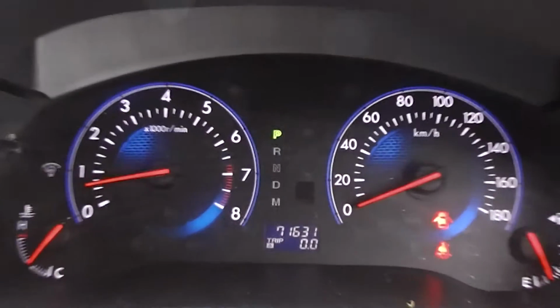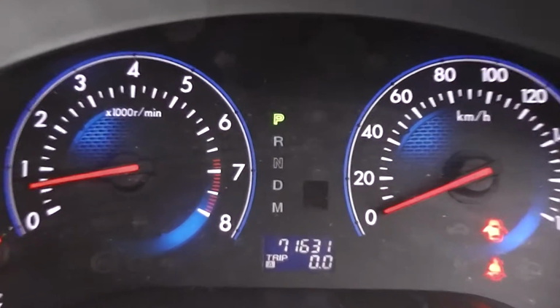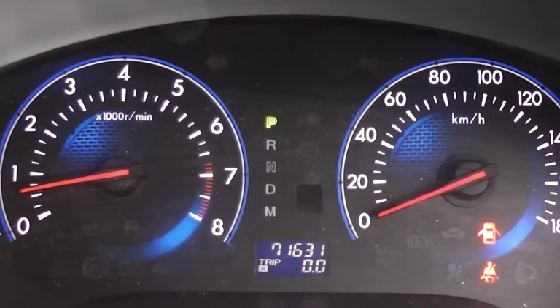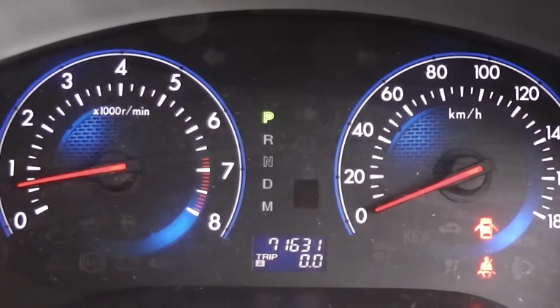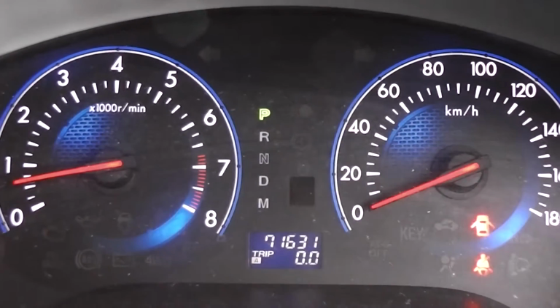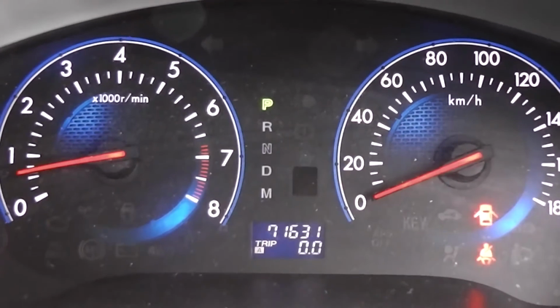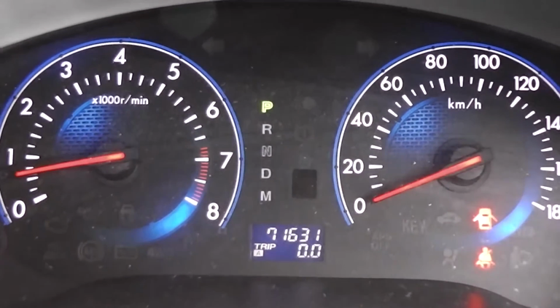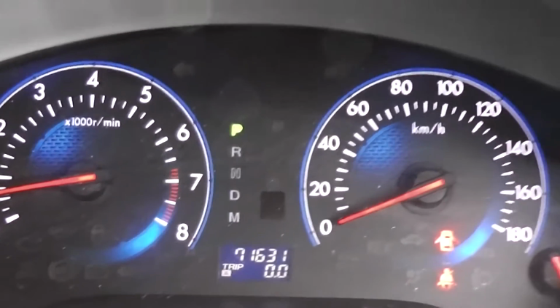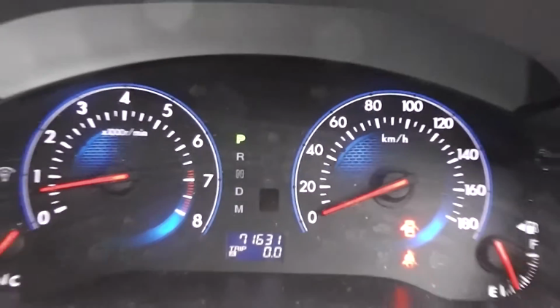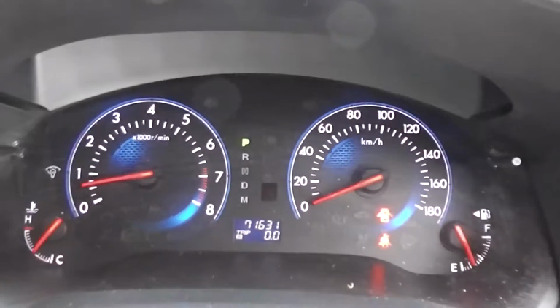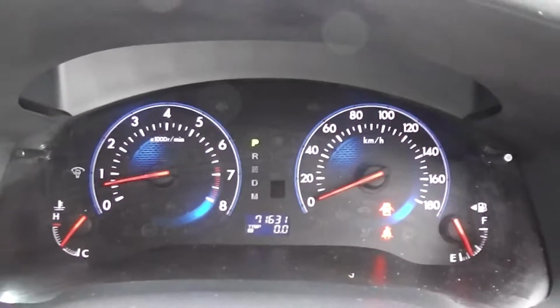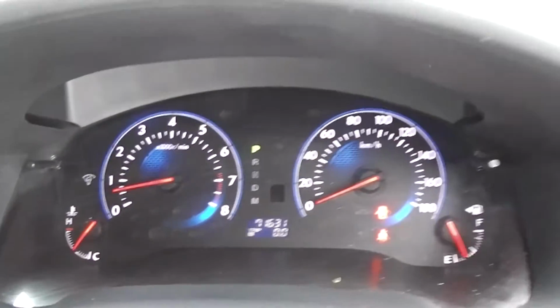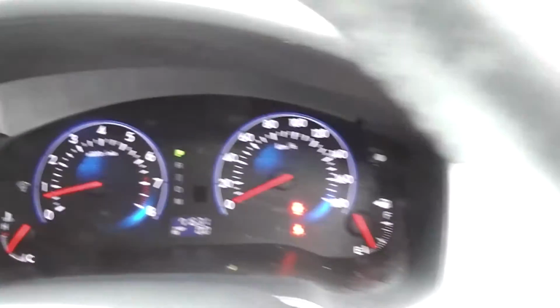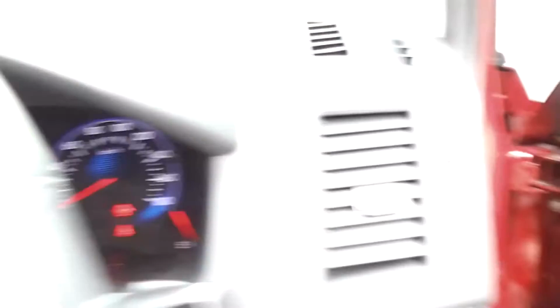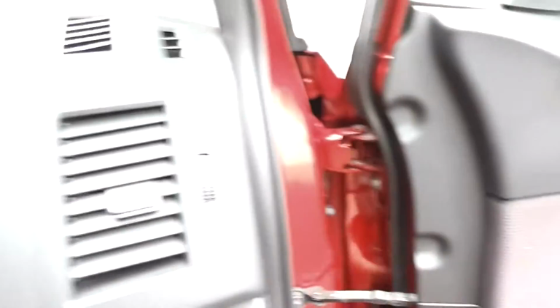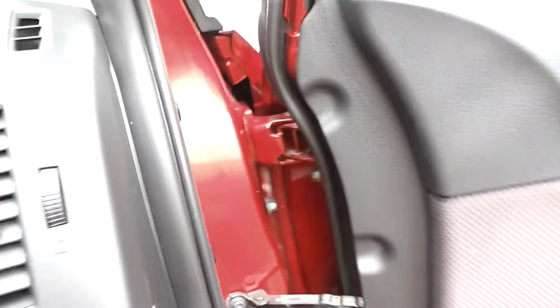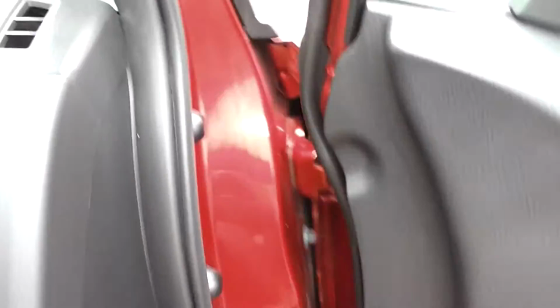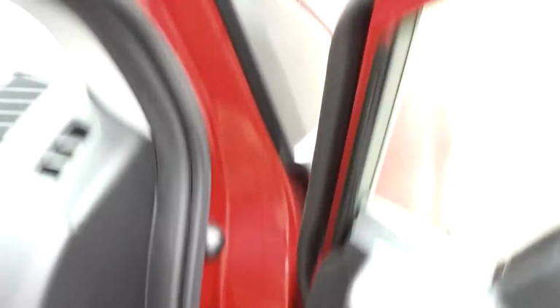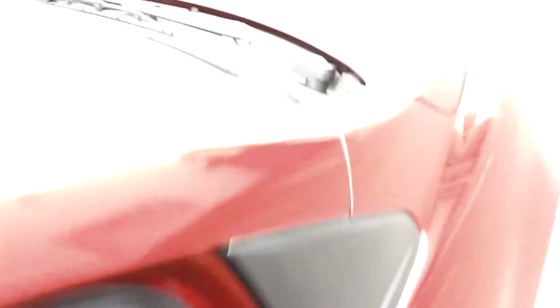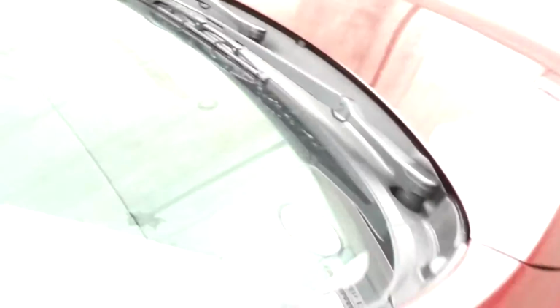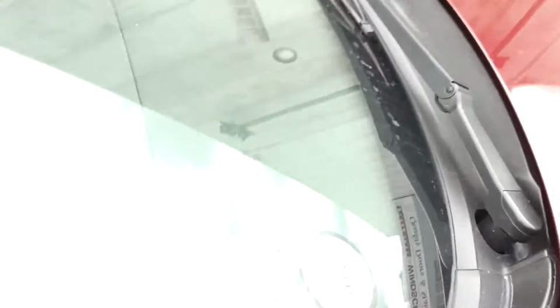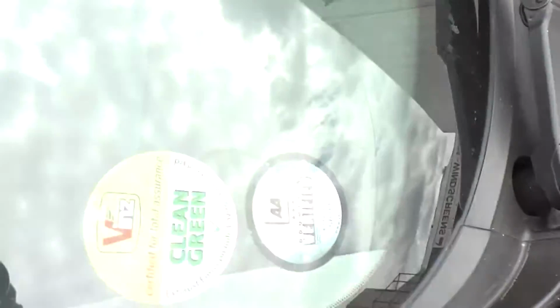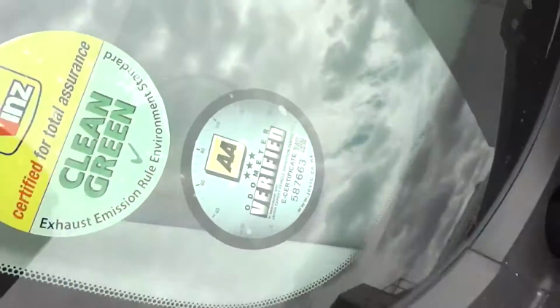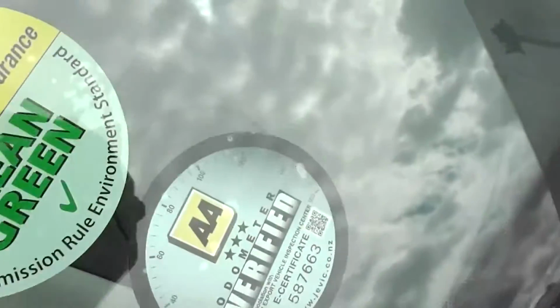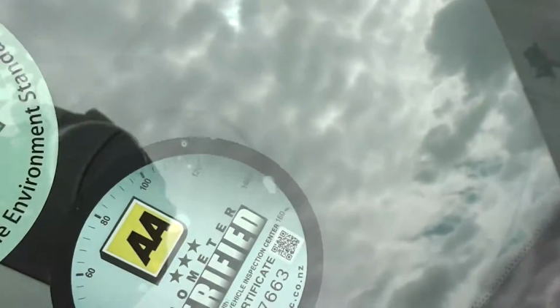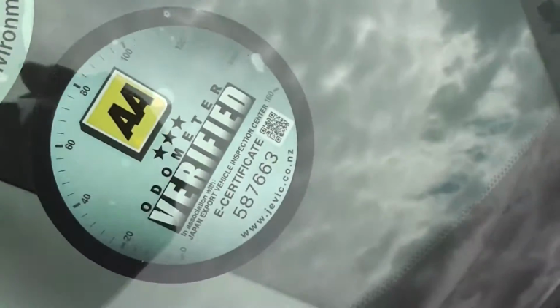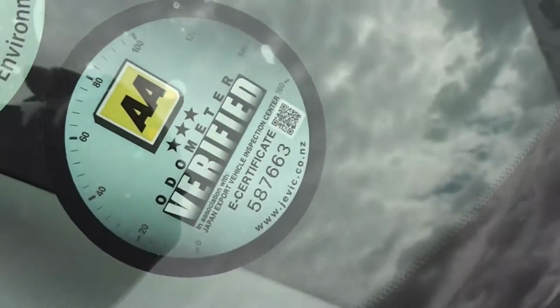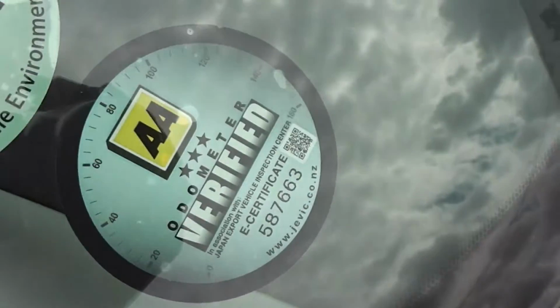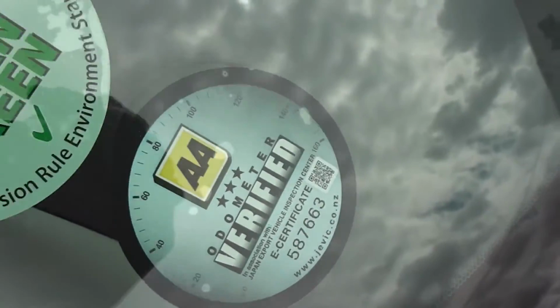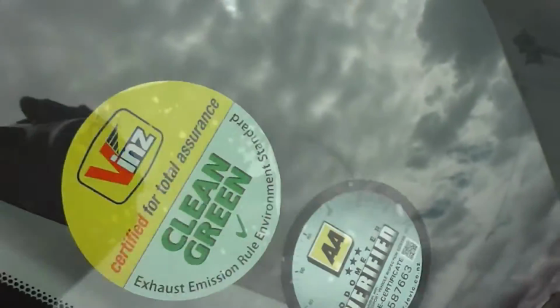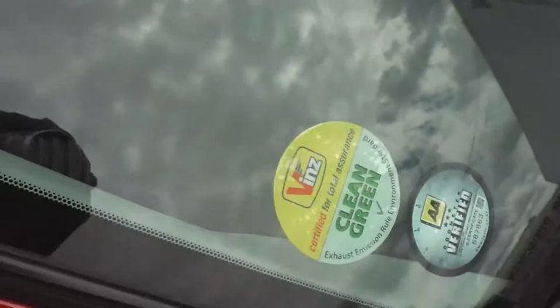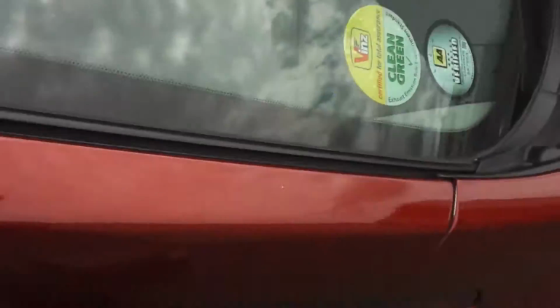There's the mileage — 71,631 kilometres — and it comes with AA mileage verification.